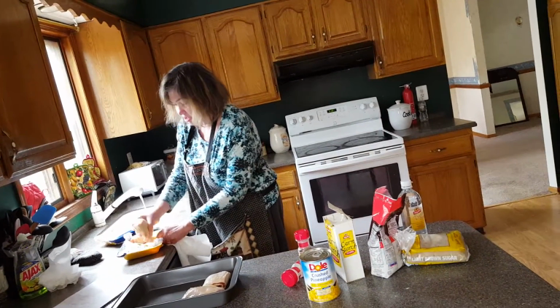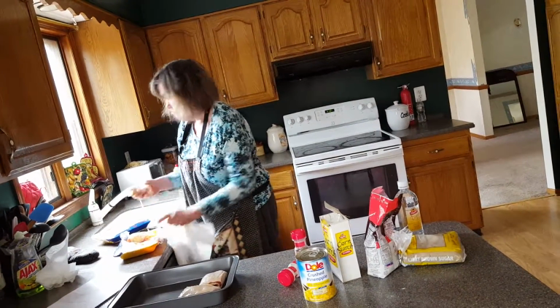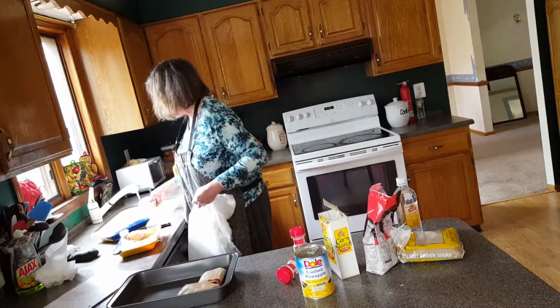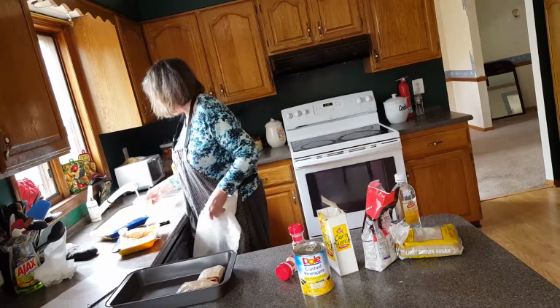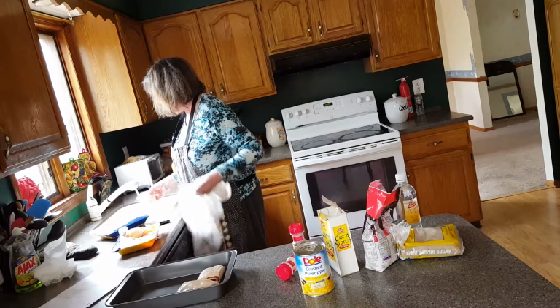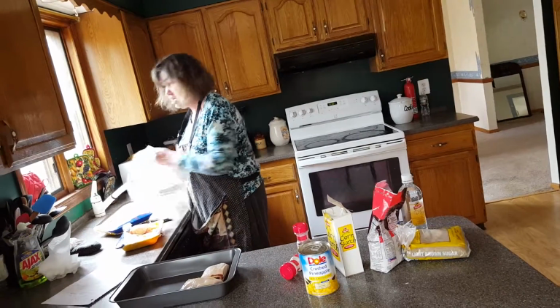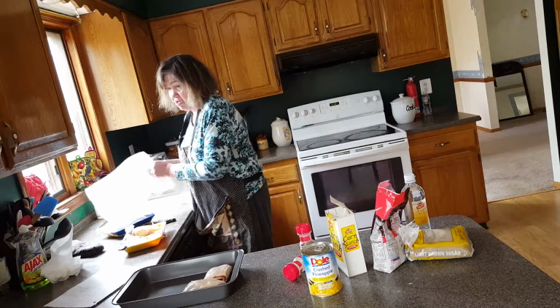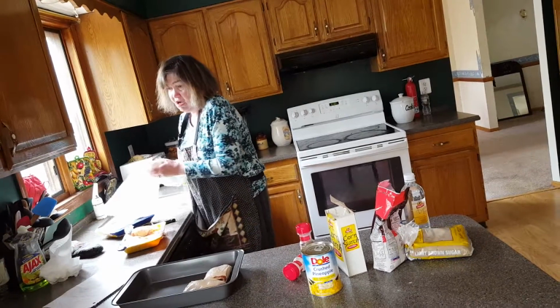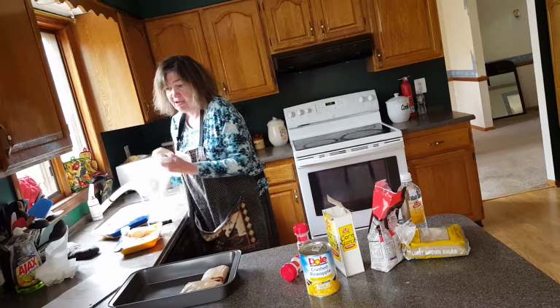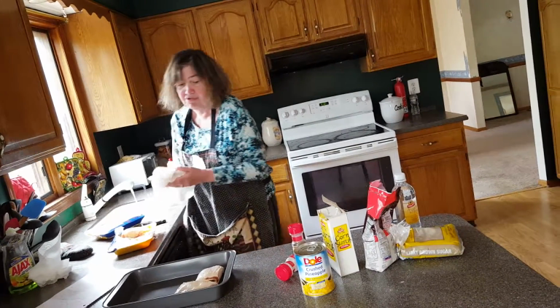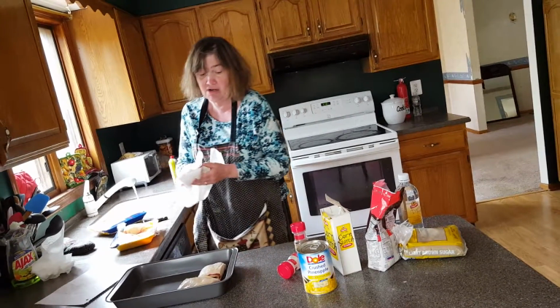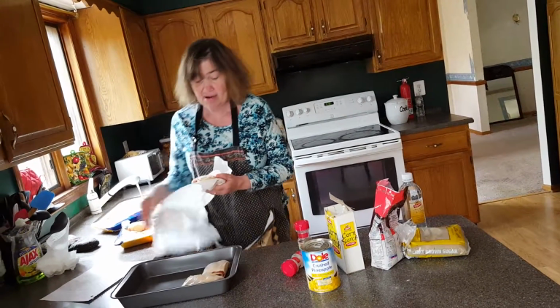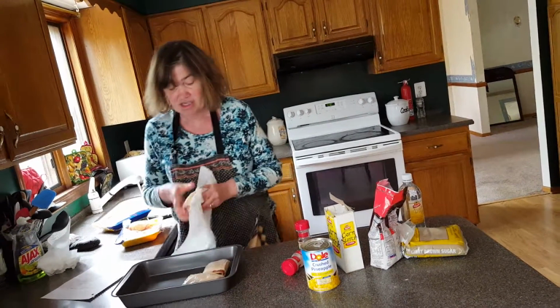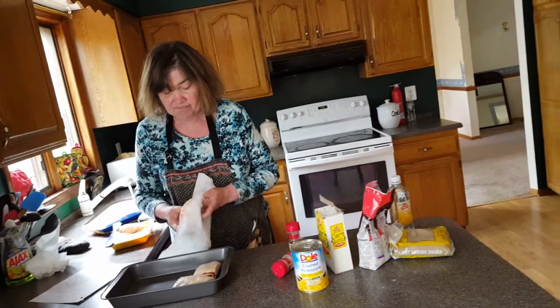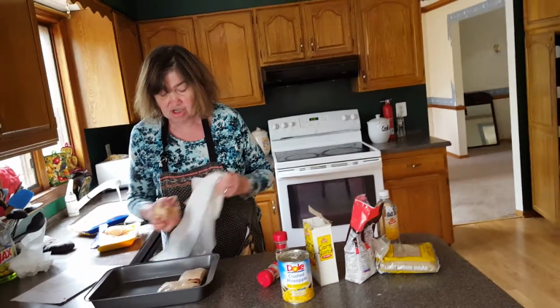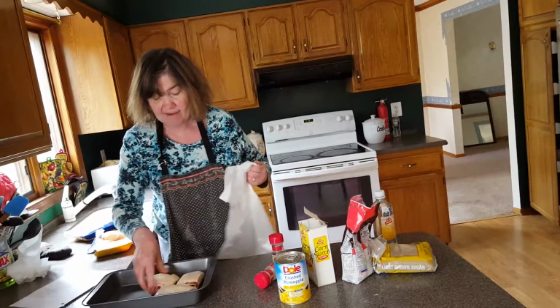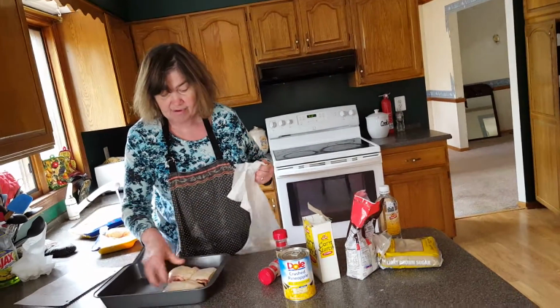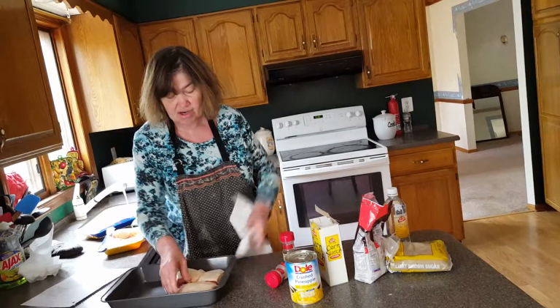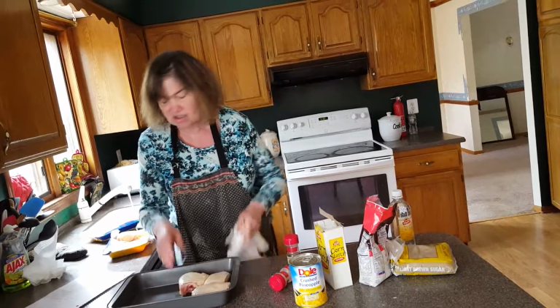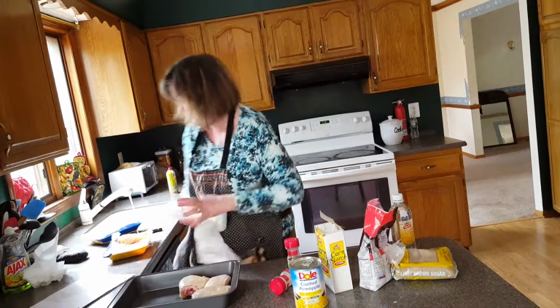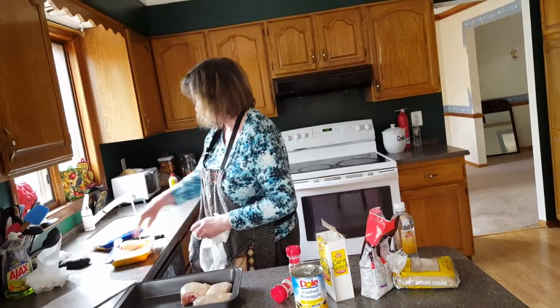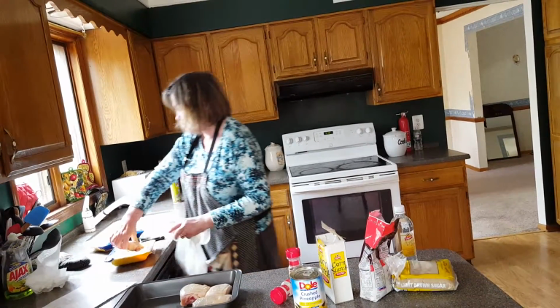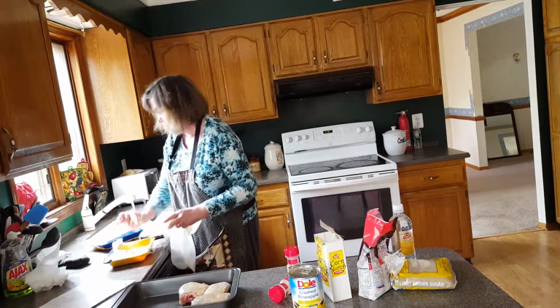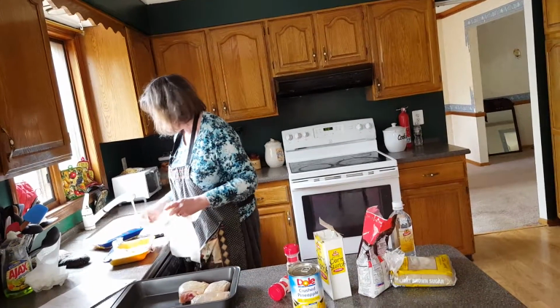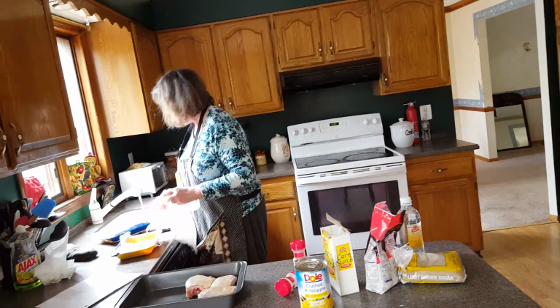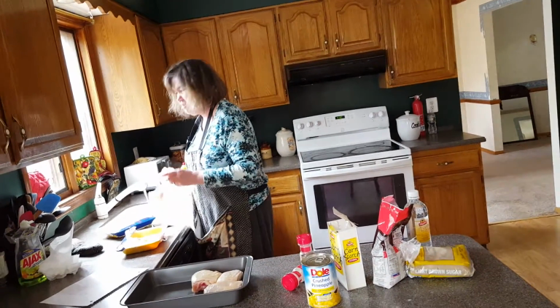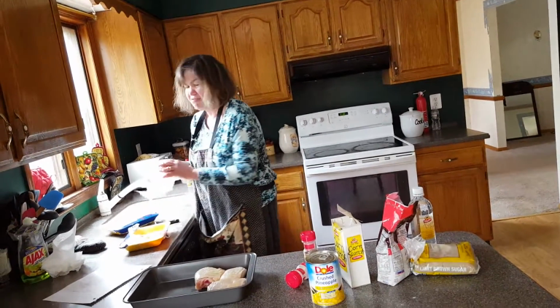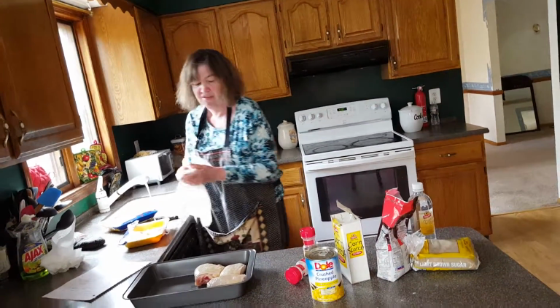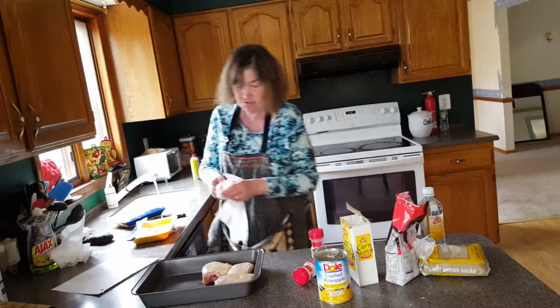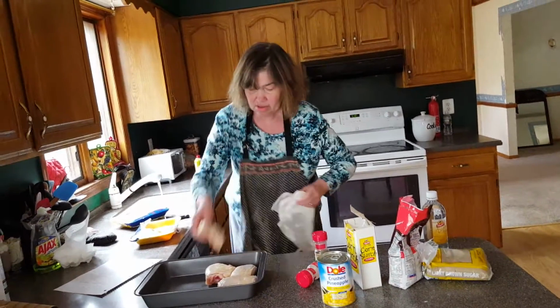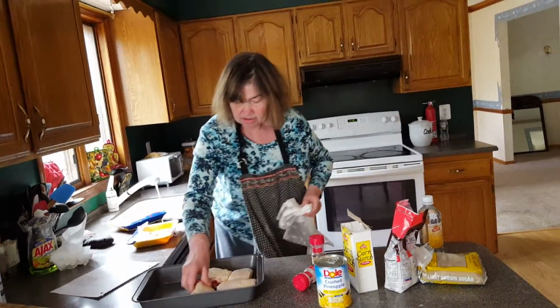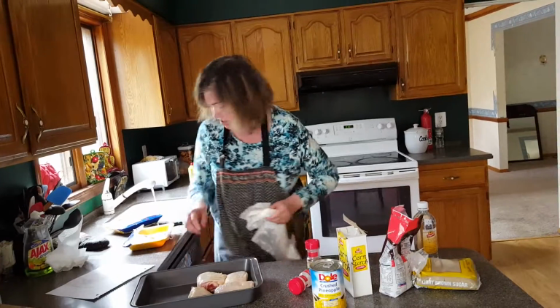Now I'm using chicken with skin on it. I like it better with skin on it. Without skin, the chicken will have a habit of drying out and it does not taste as good. The skin will give you the flavor.